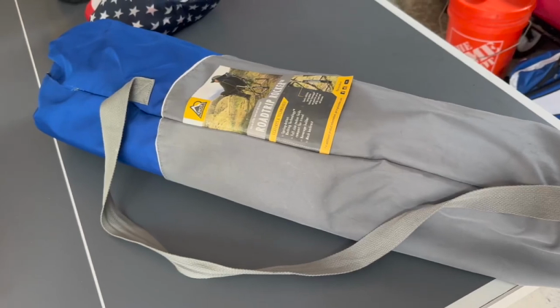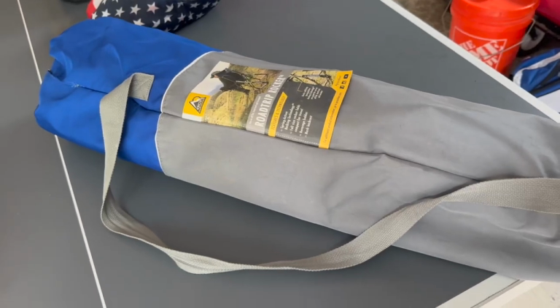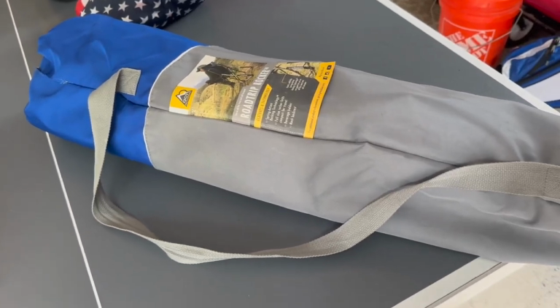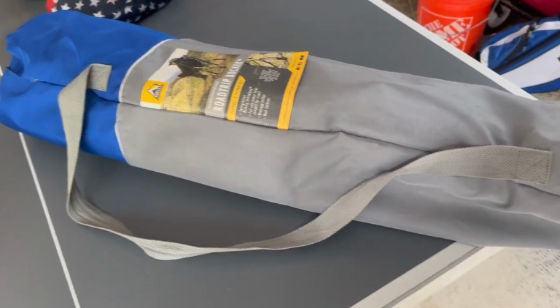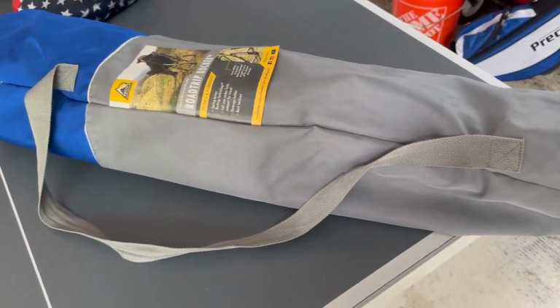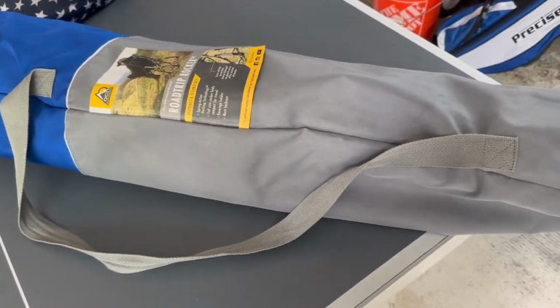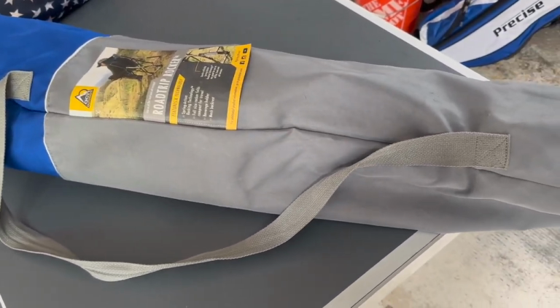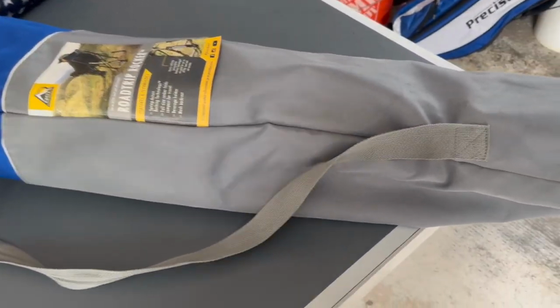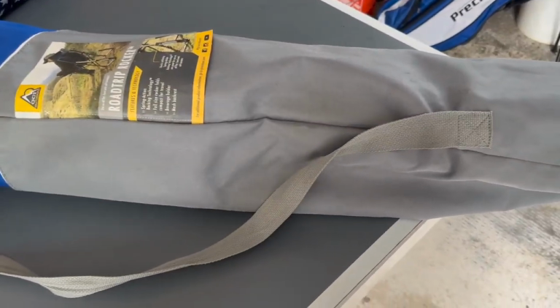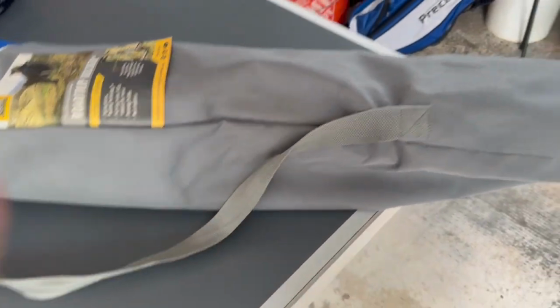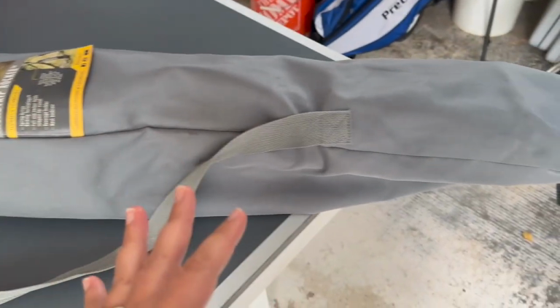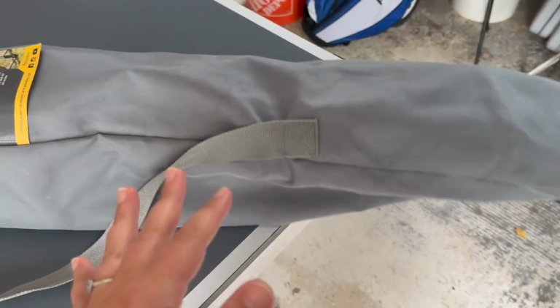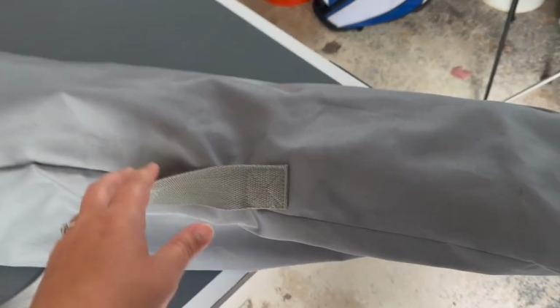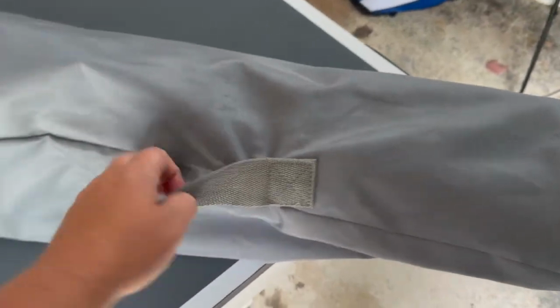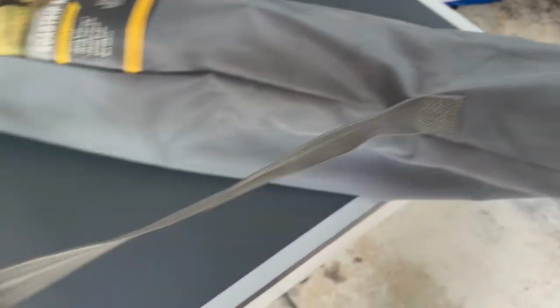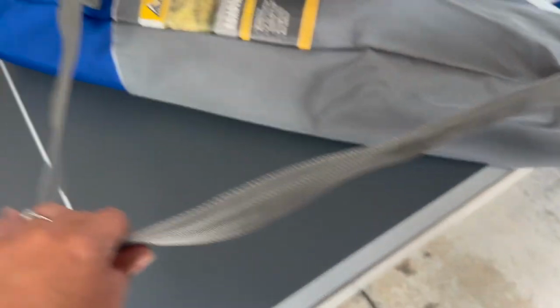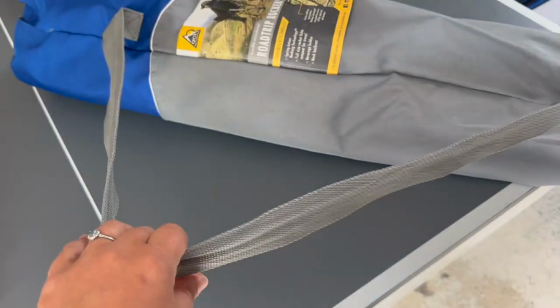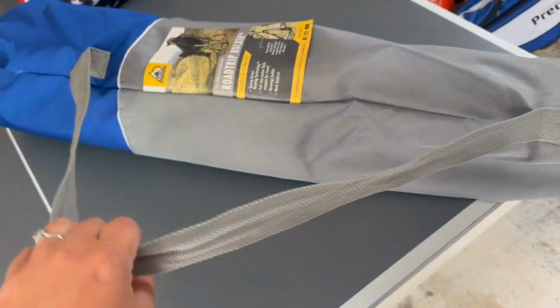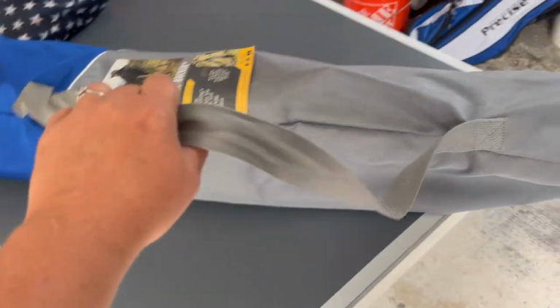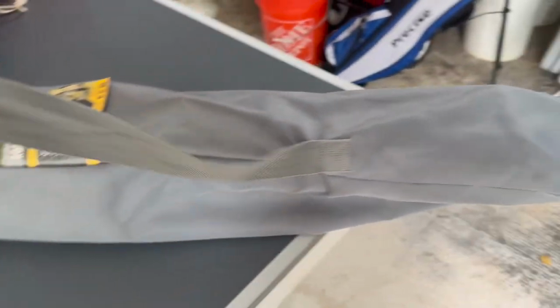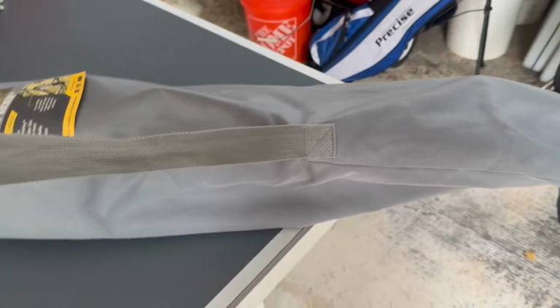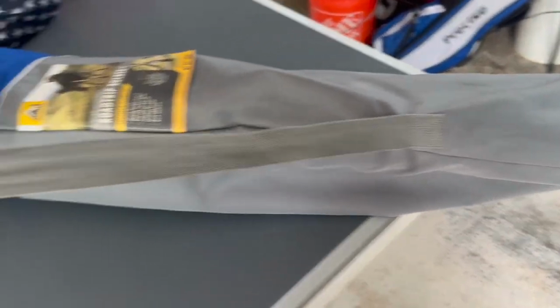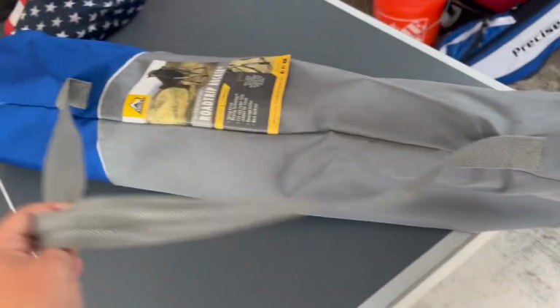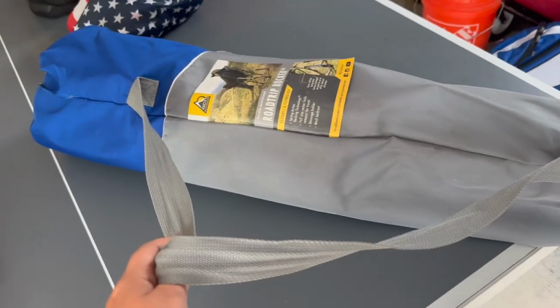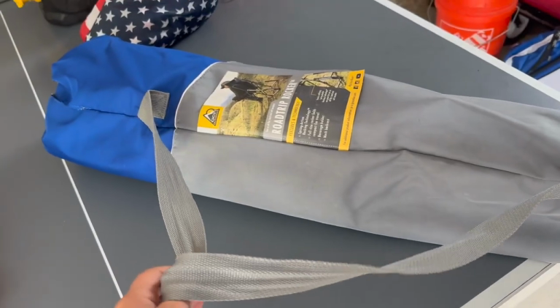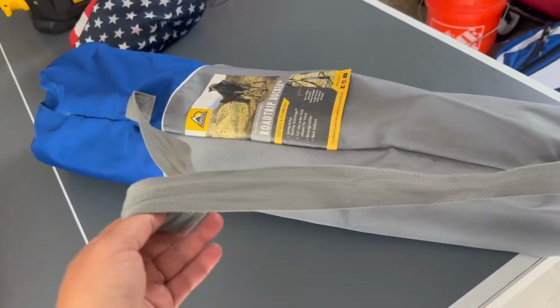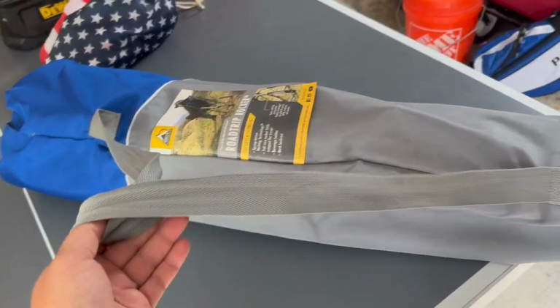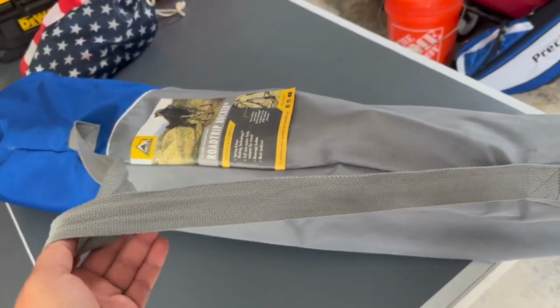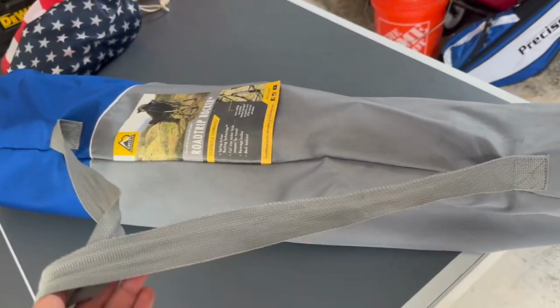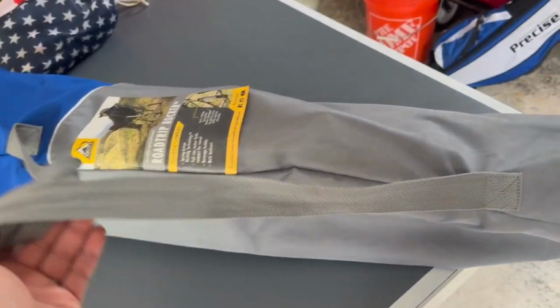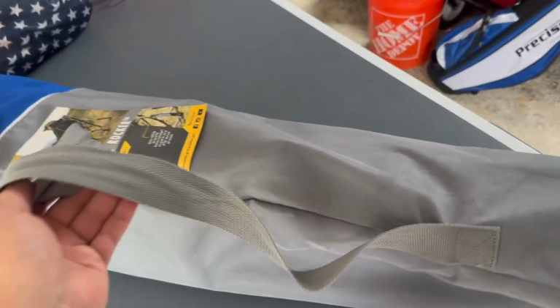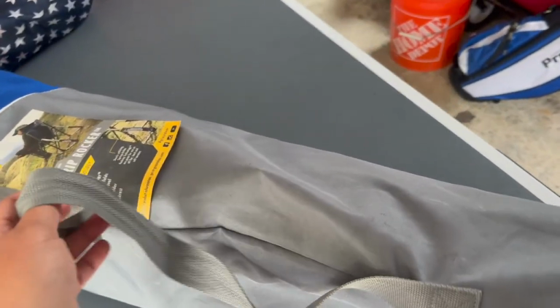This is the GCI Outdoor Road Trip Rocker, and it's a collapsible rocking chair. It's very portable, as you can see here. You can throw it over your back, easily throw it in the car, and it's amazing having a rocking chair that folds up so small.